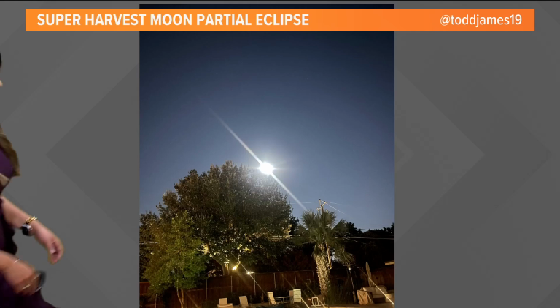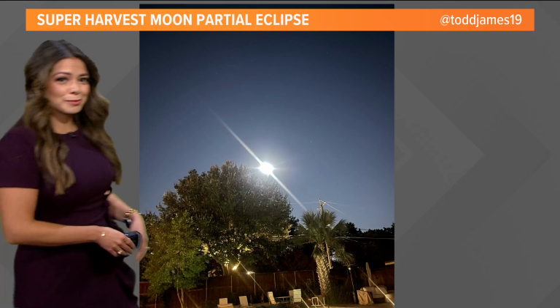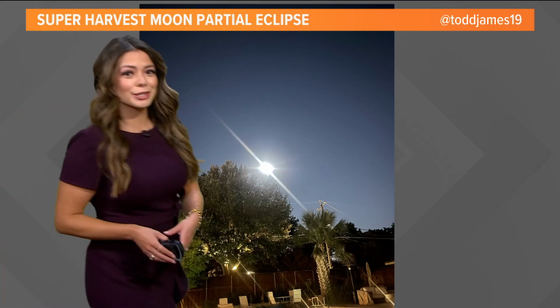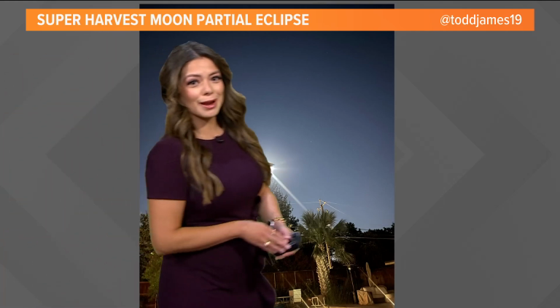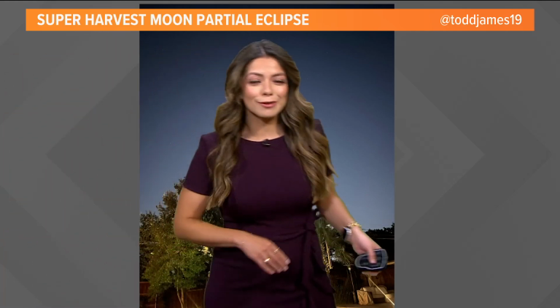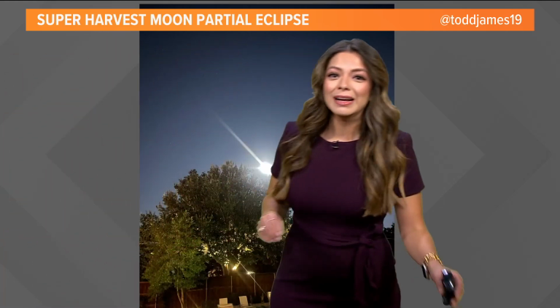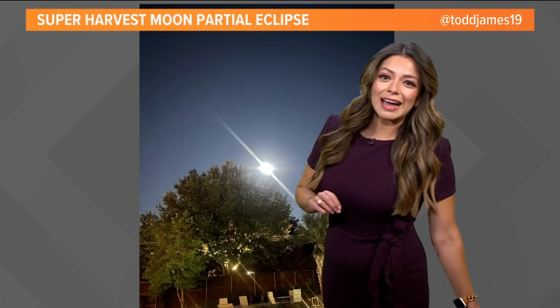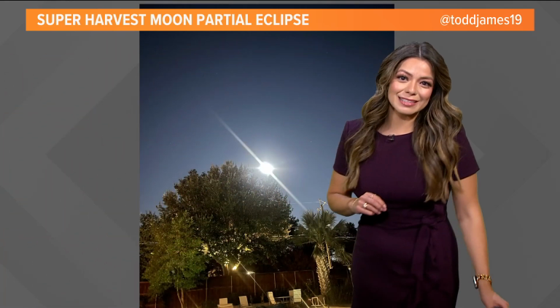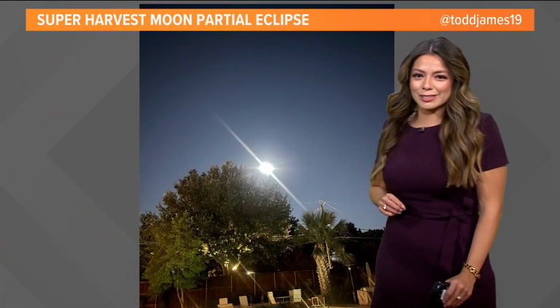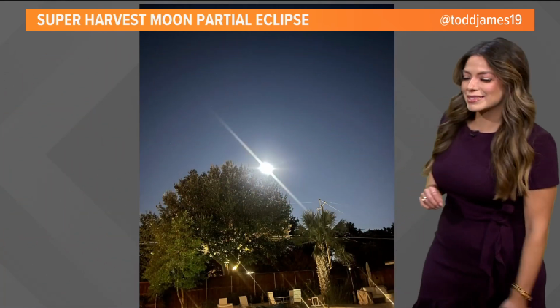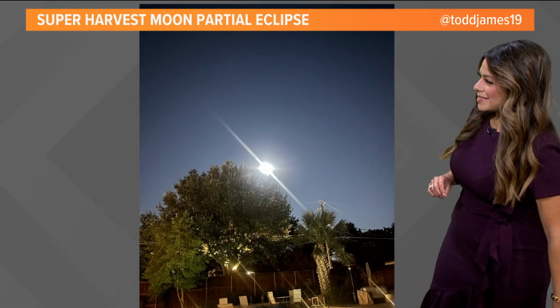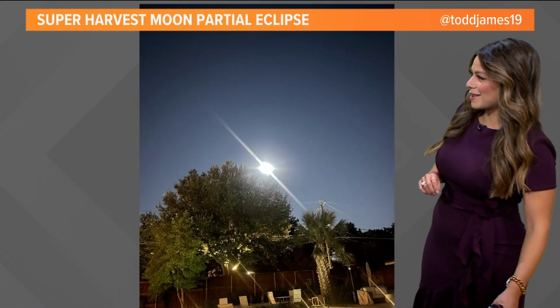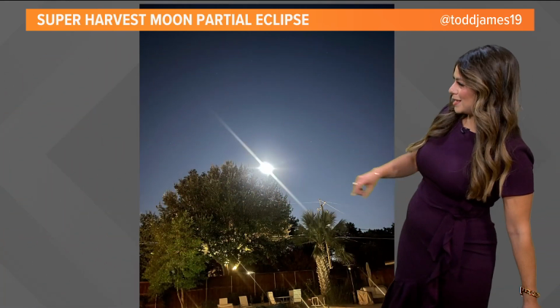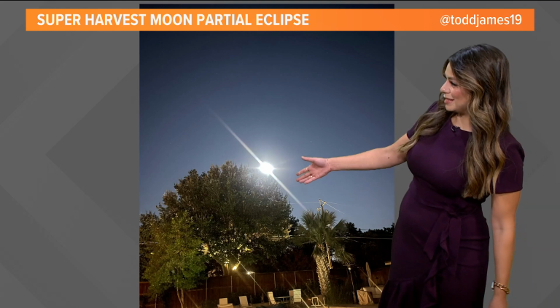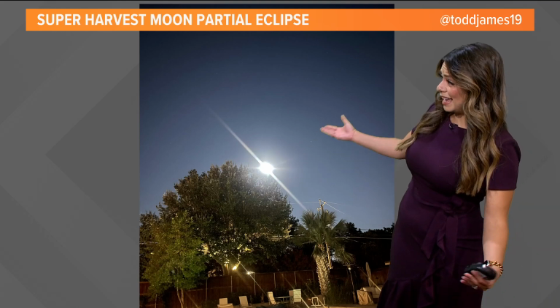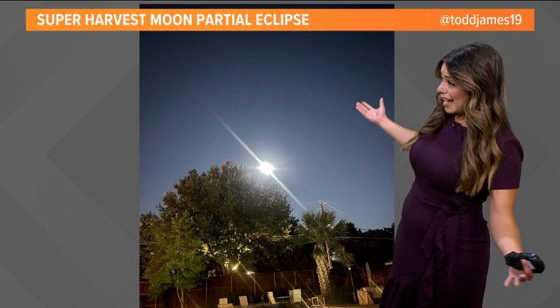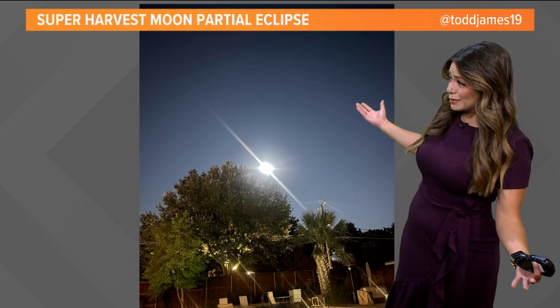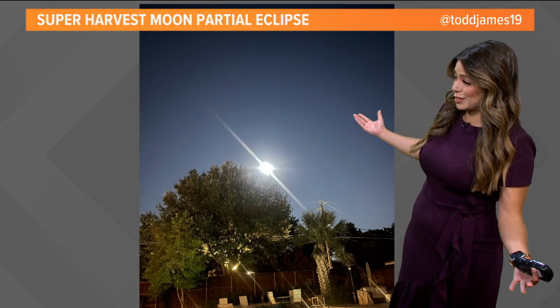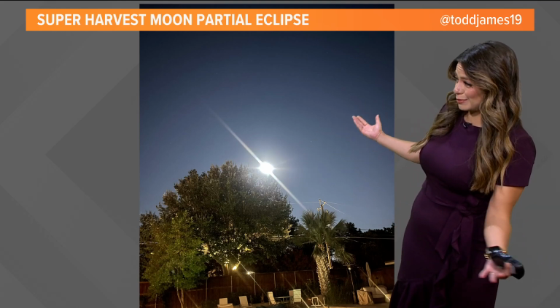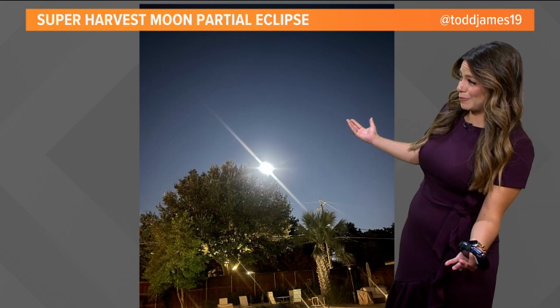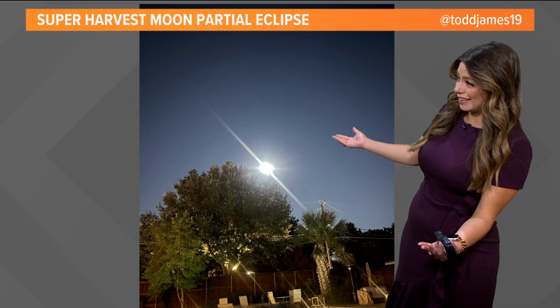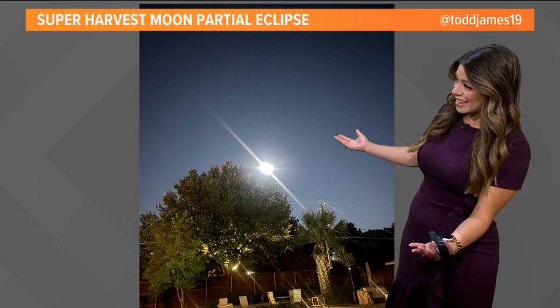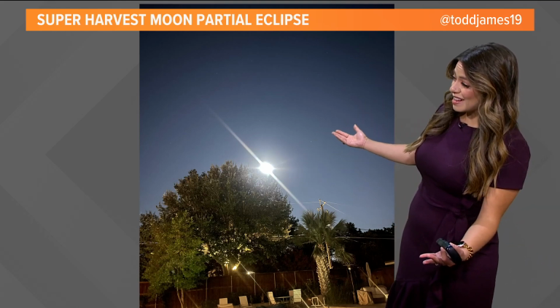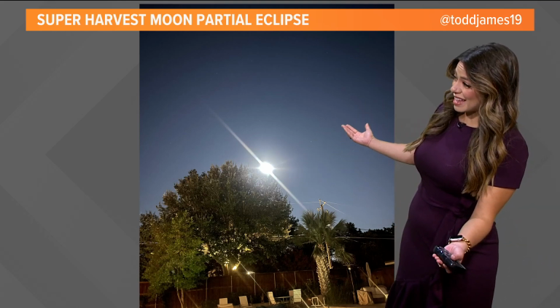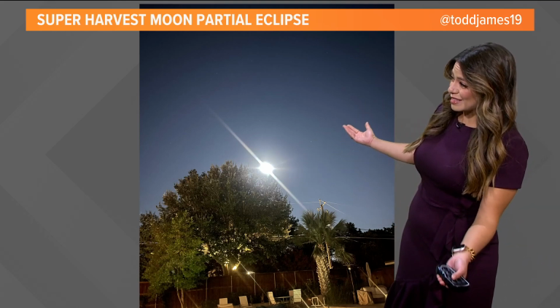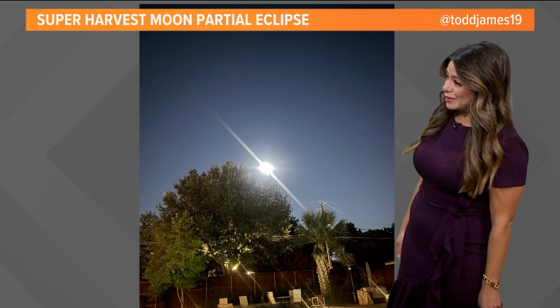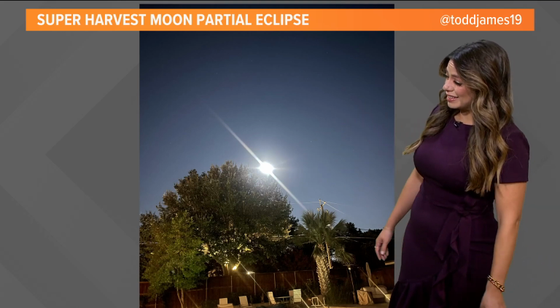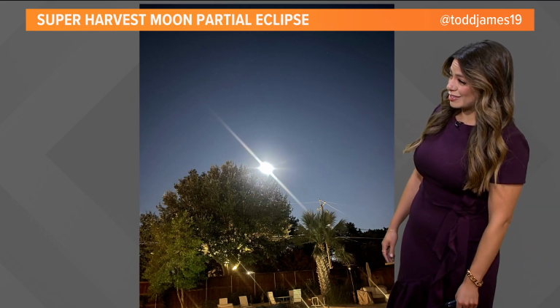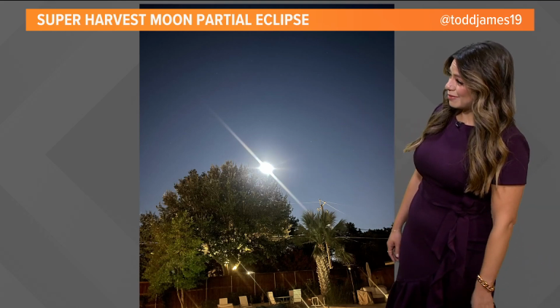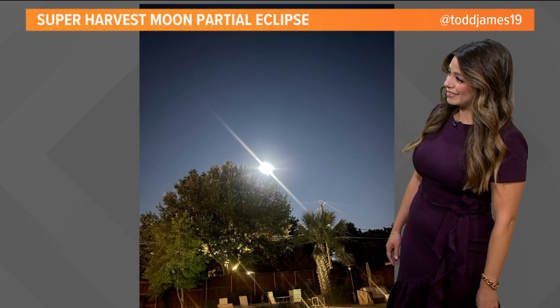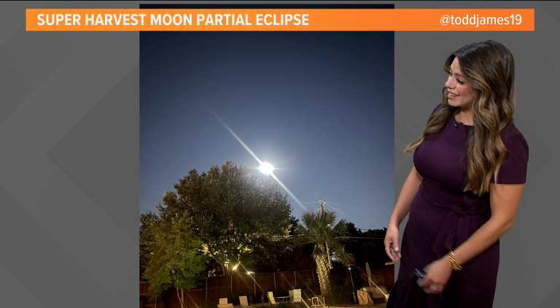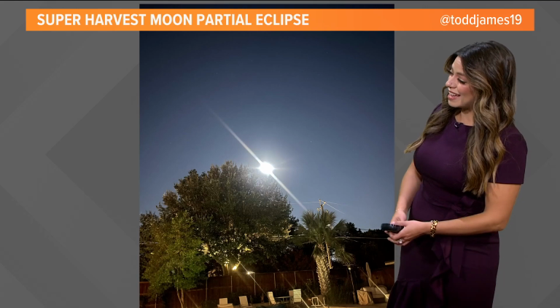Here's another picture that we got from X. Todd James sent this into the weather team. You can see it kind of looks like just a really bright light, but it's actually the moon just shining bright in last night's sky.